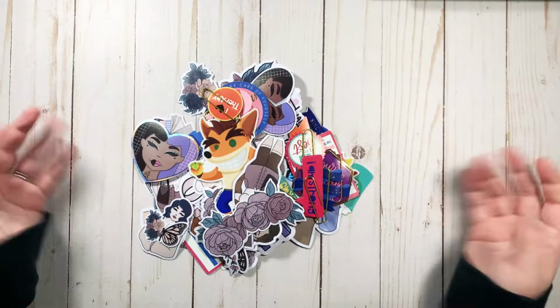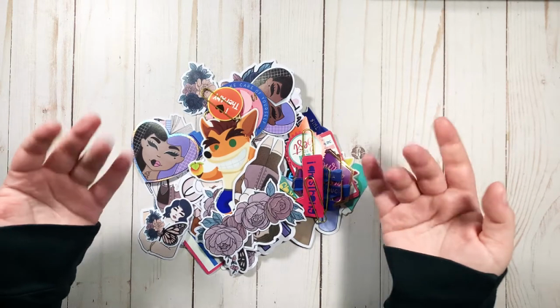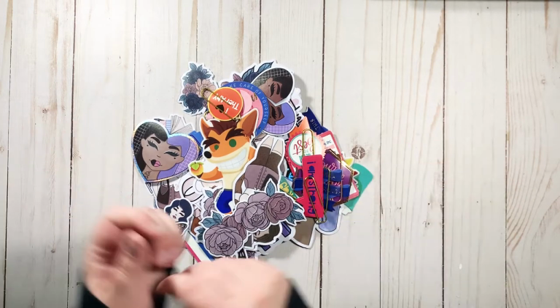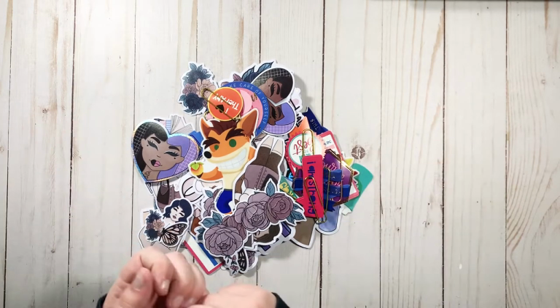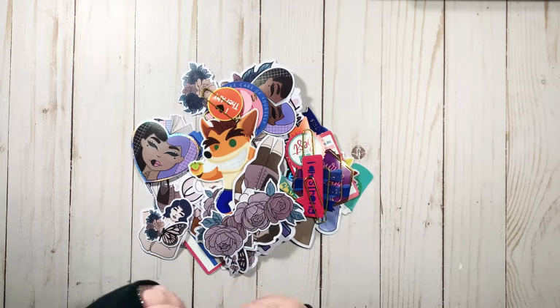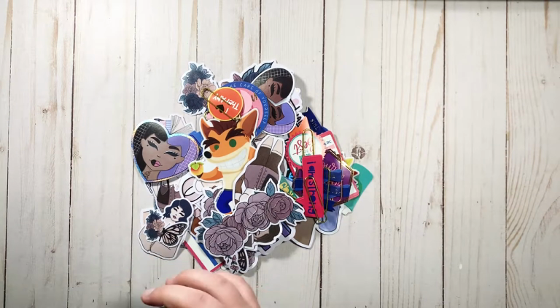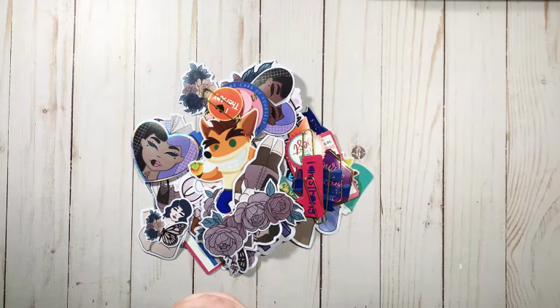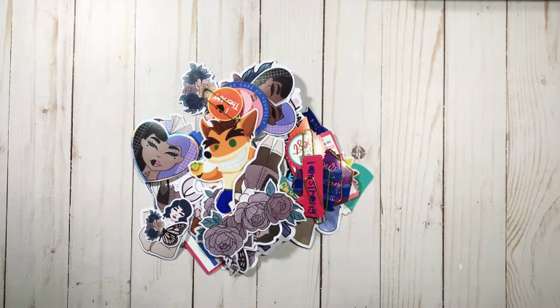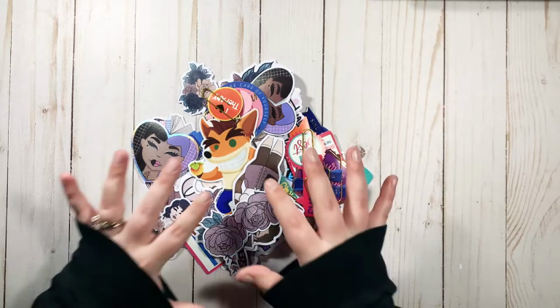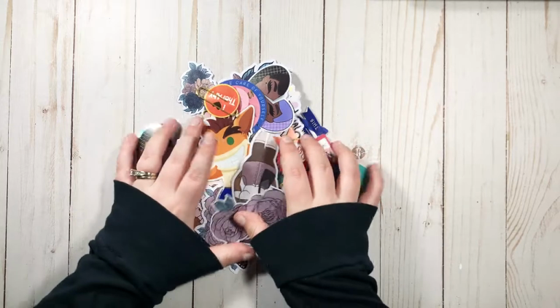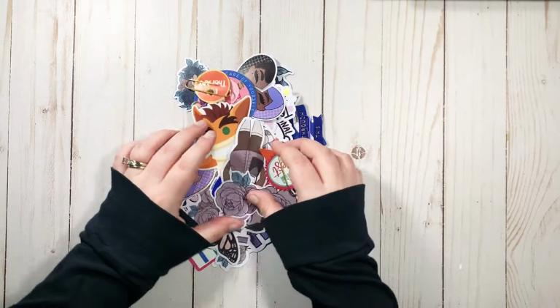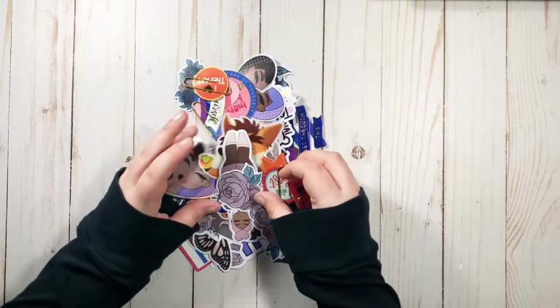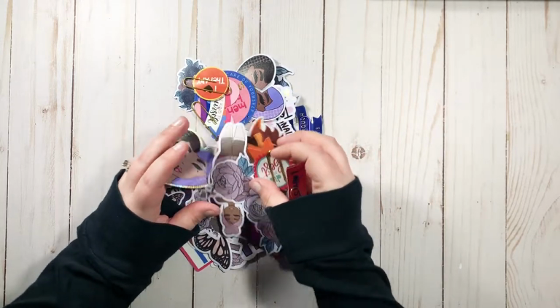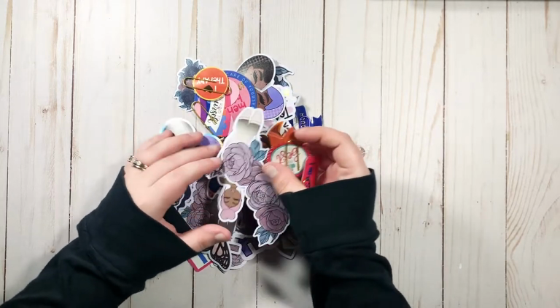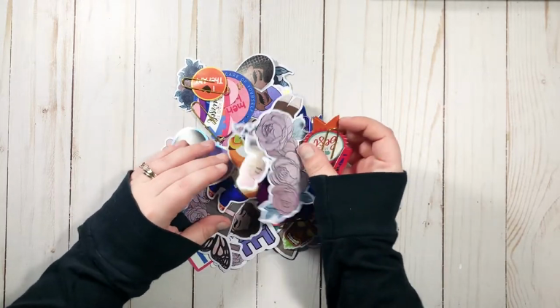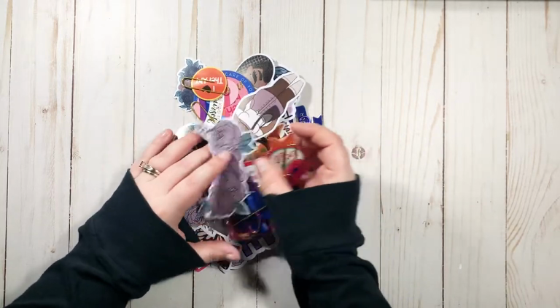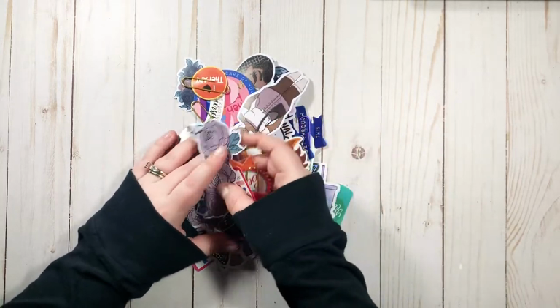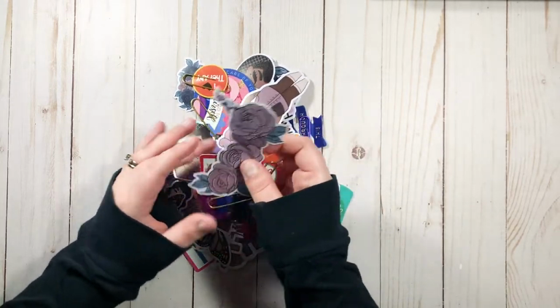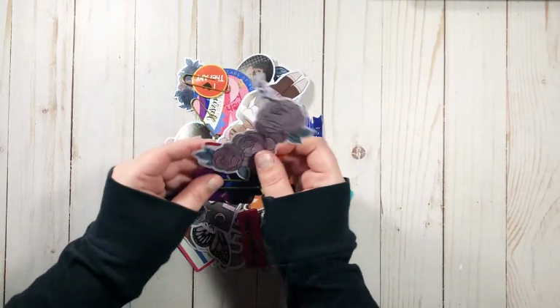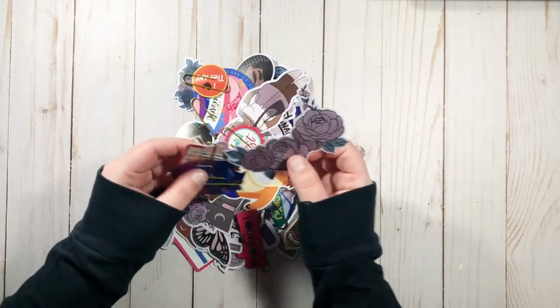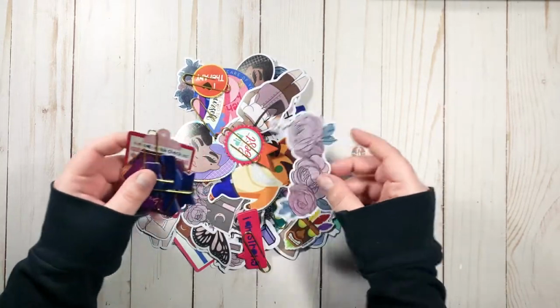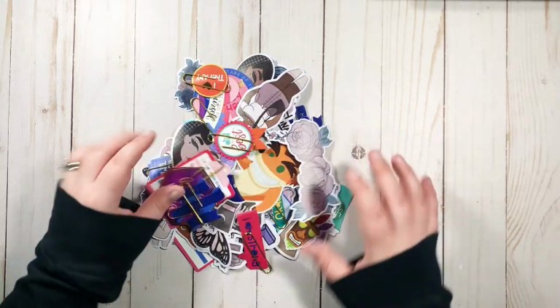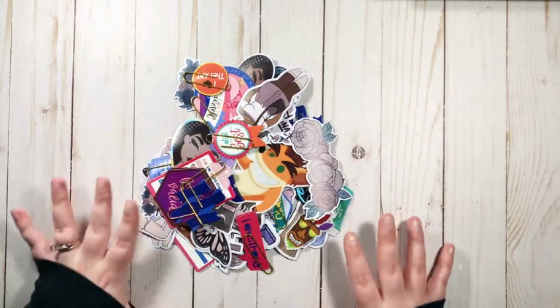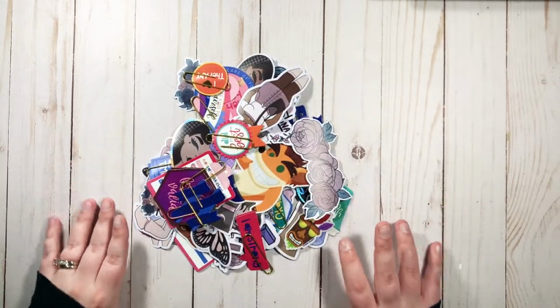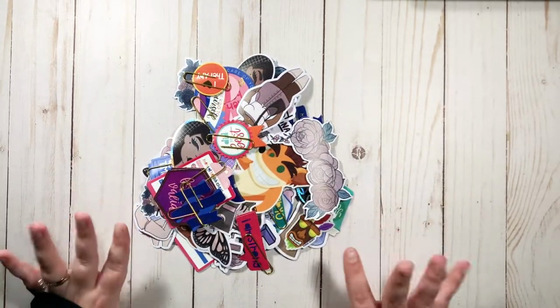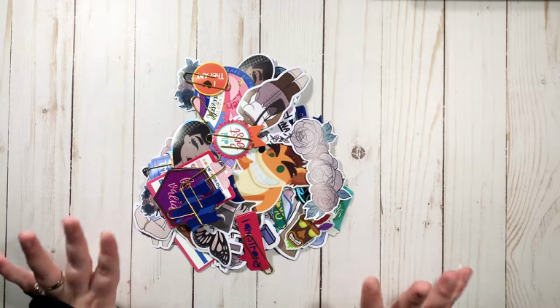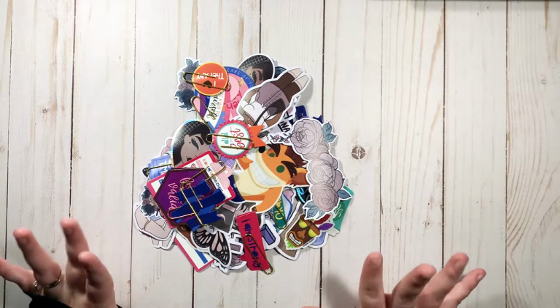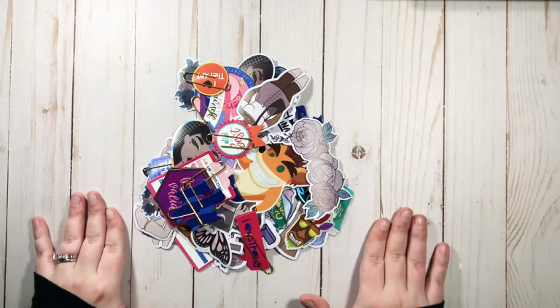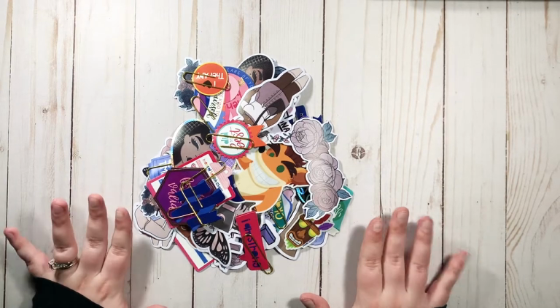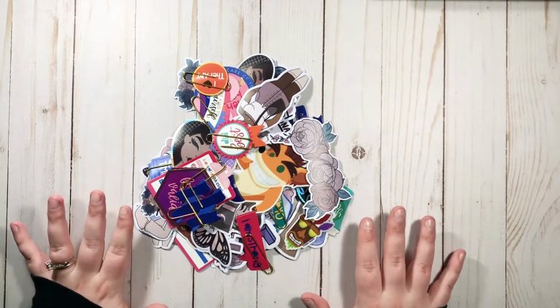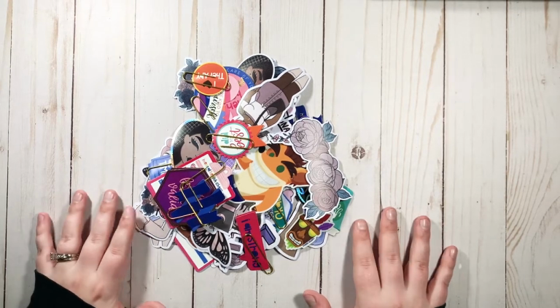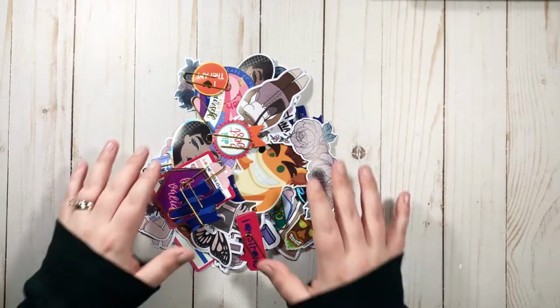Hi guys and welcome back to my channel. So today we're going to talk about one of my favorite things: die cuts. I love die cuts.